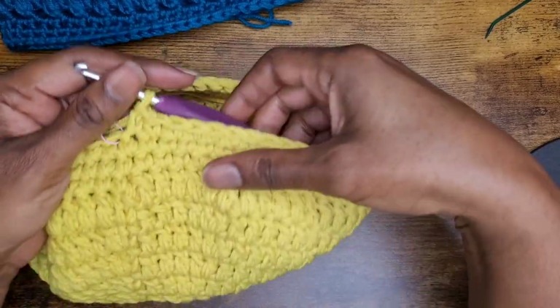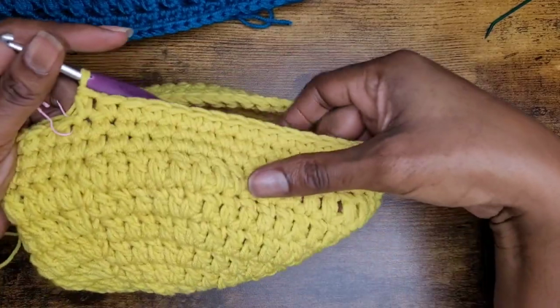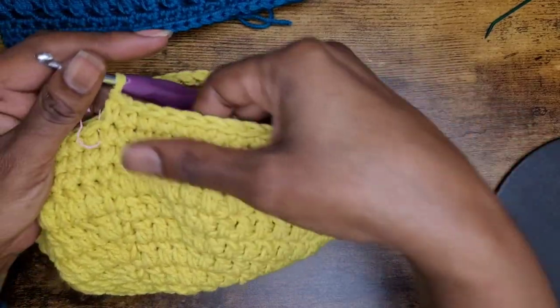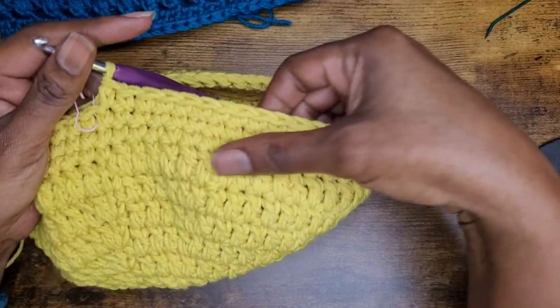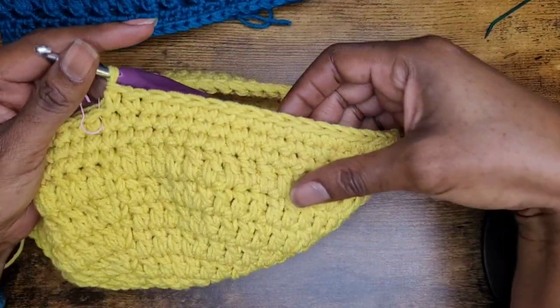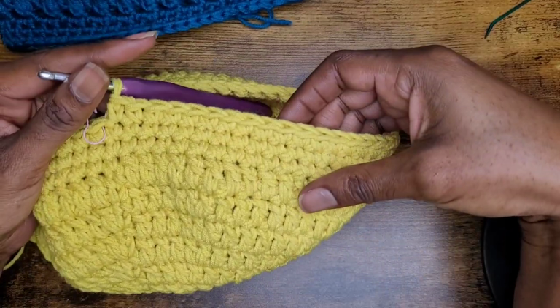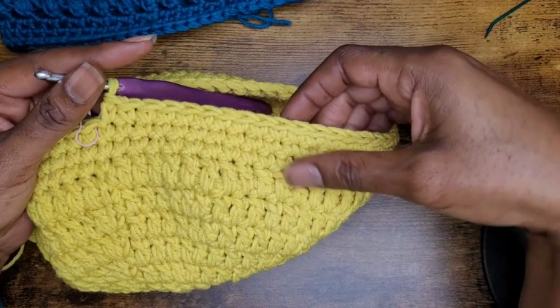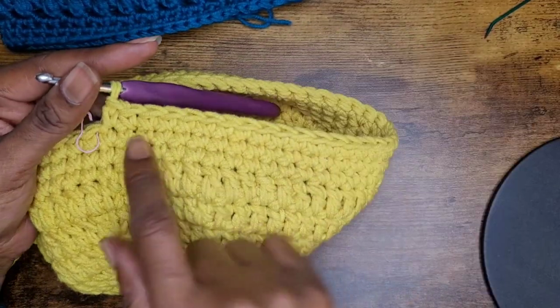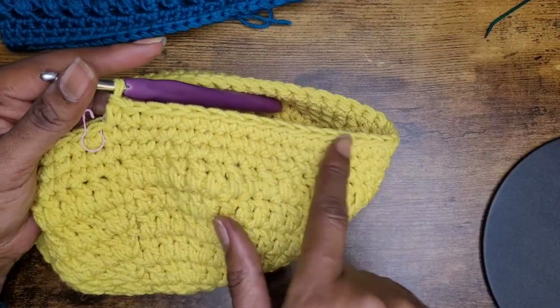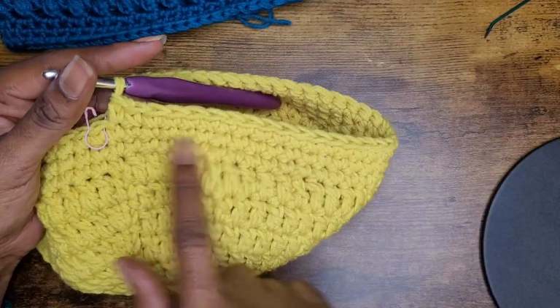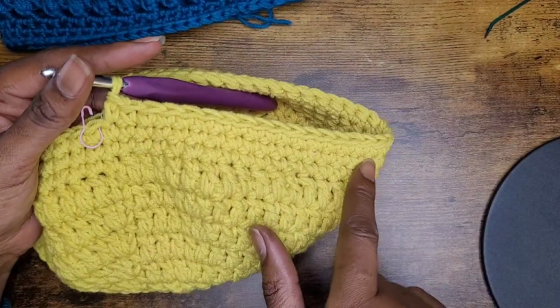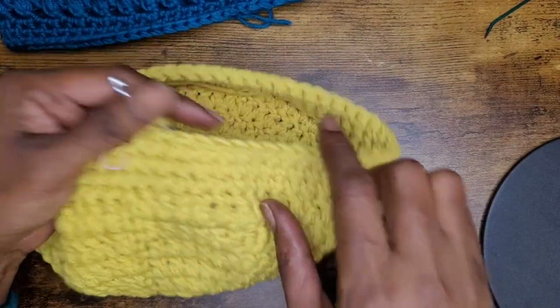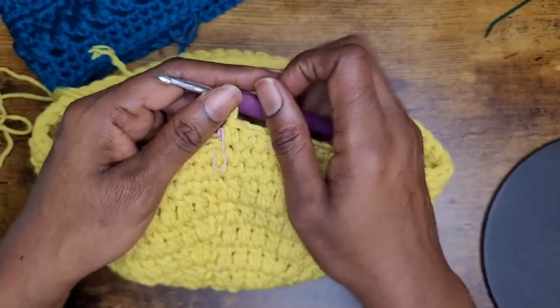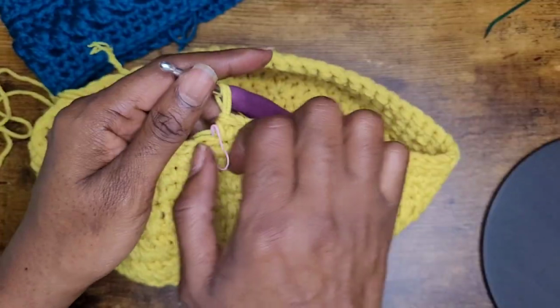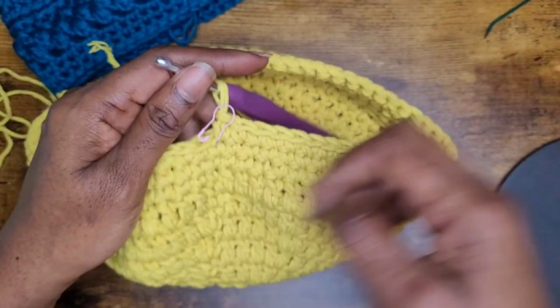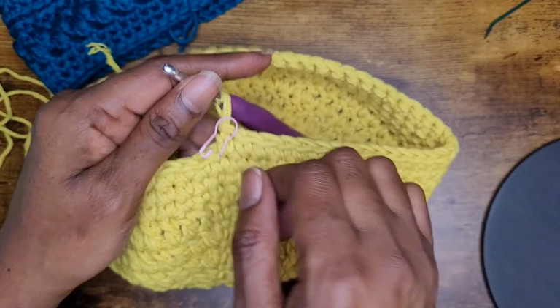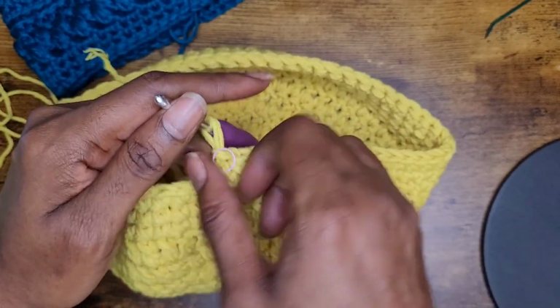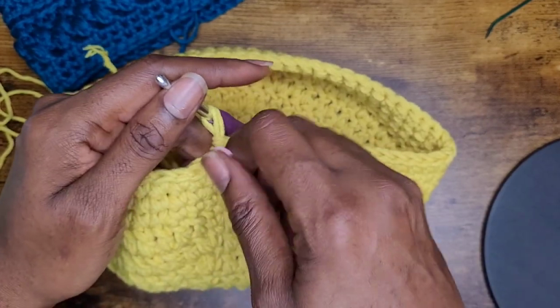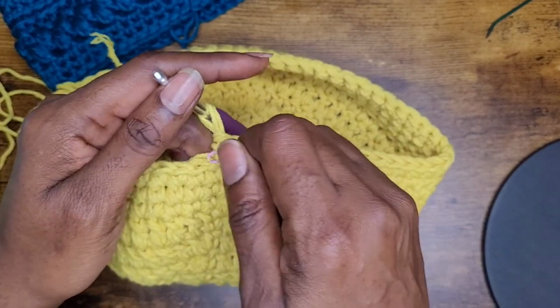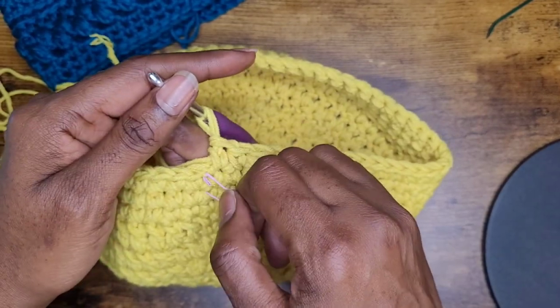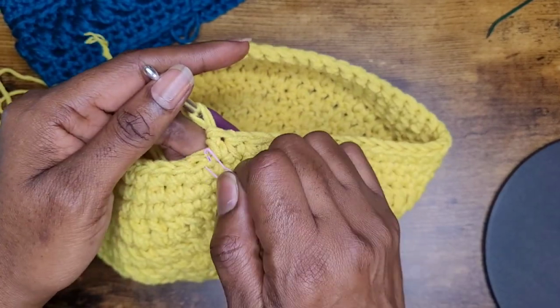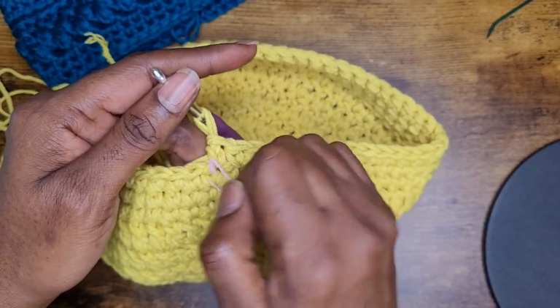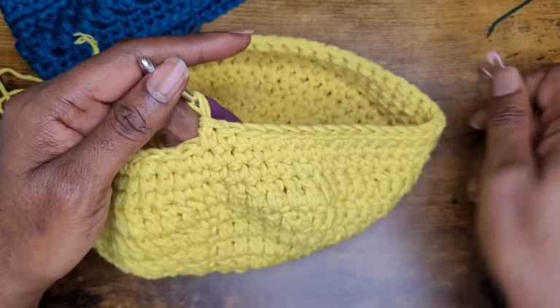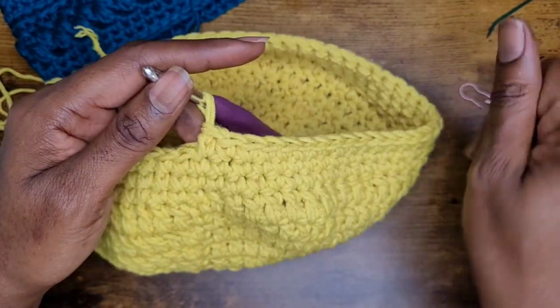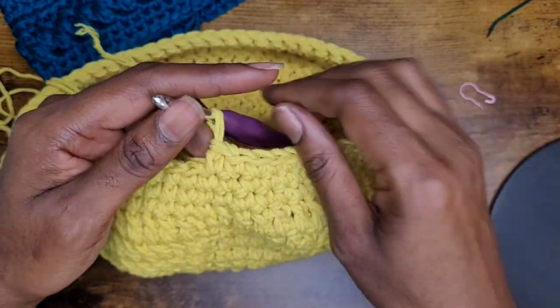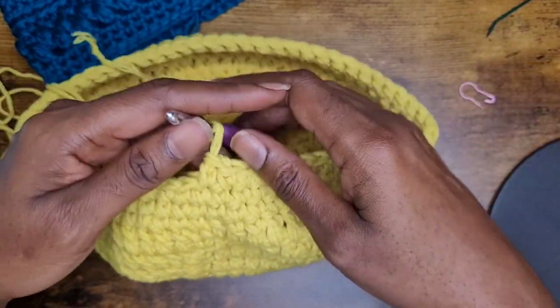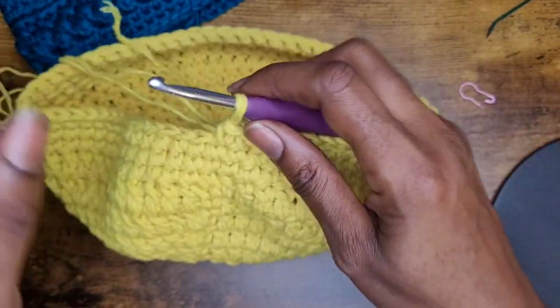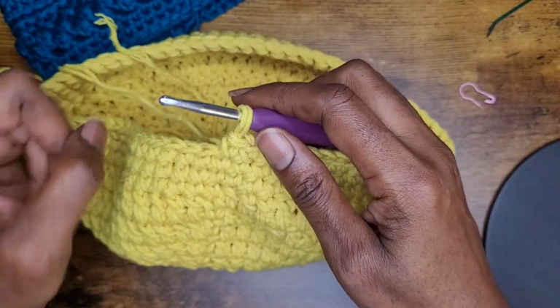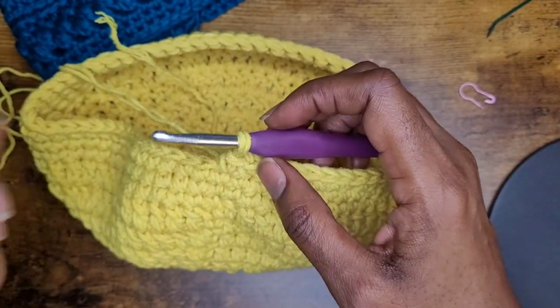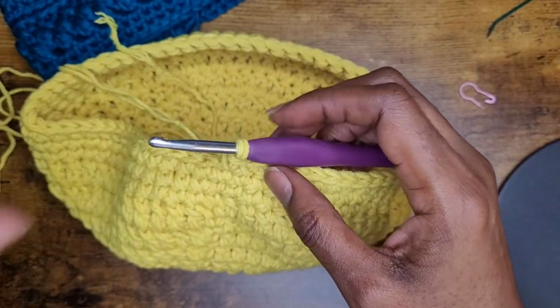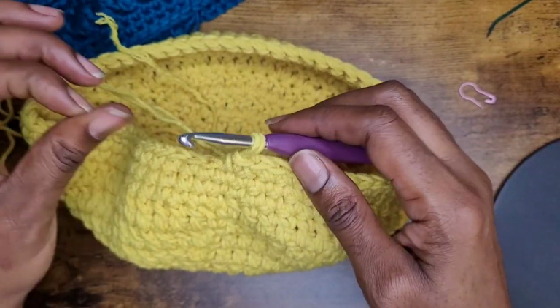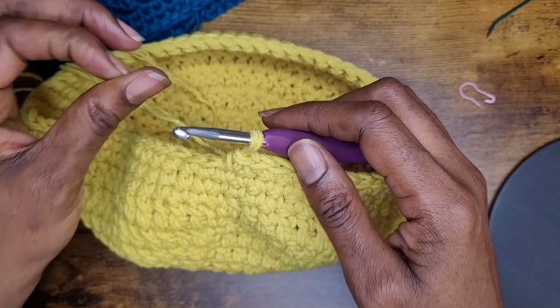If I'm going too fast here, you can go ahead and pause and make your three rows of single crochets. I'm at the end of my row here and now we're going to move on to the next section.